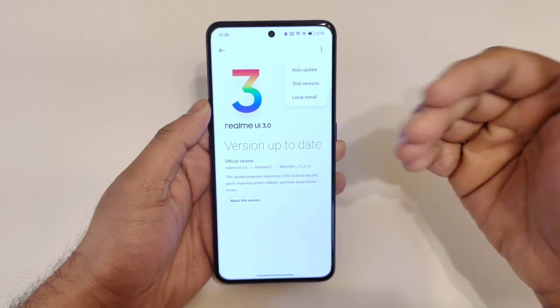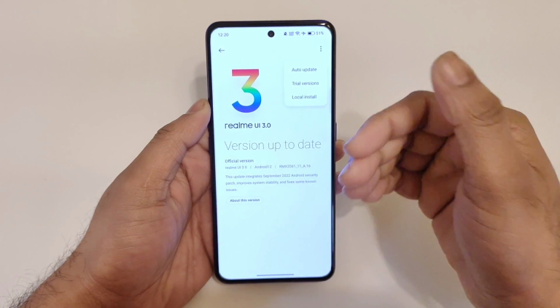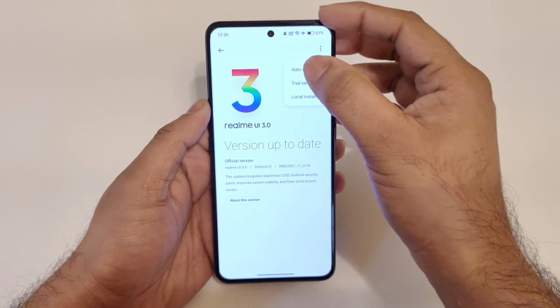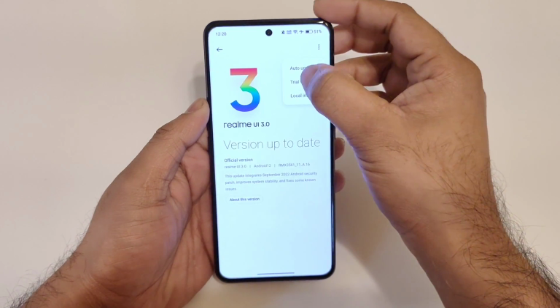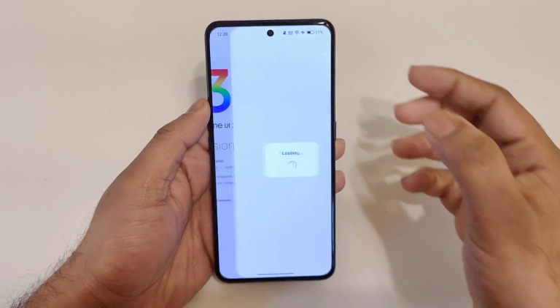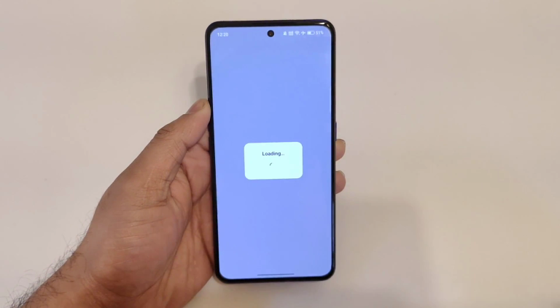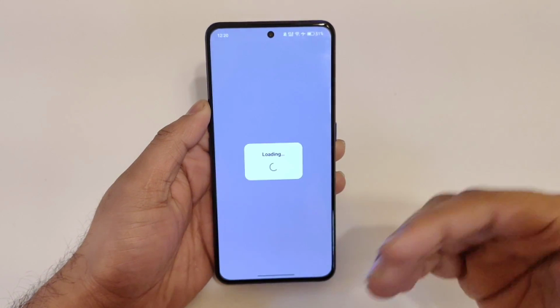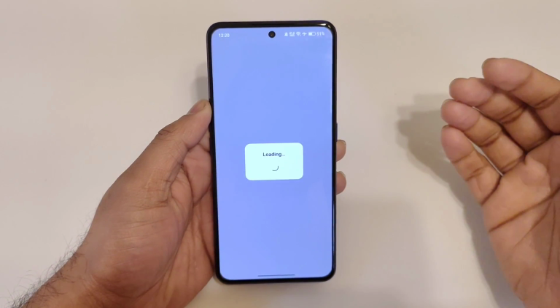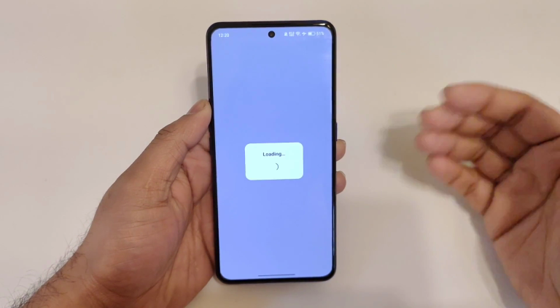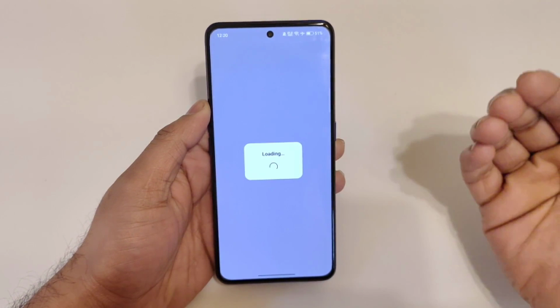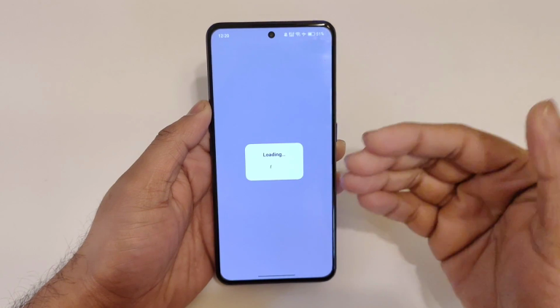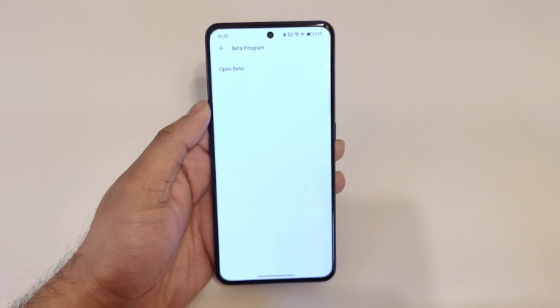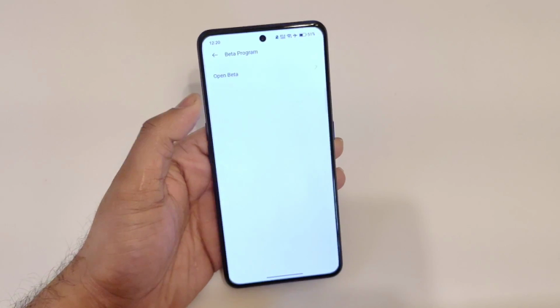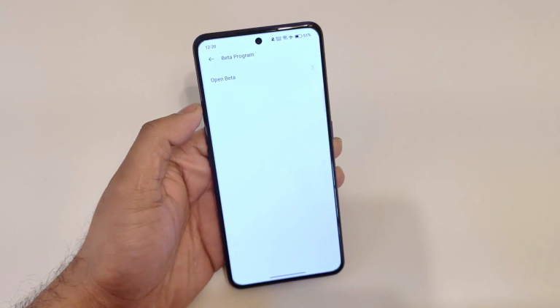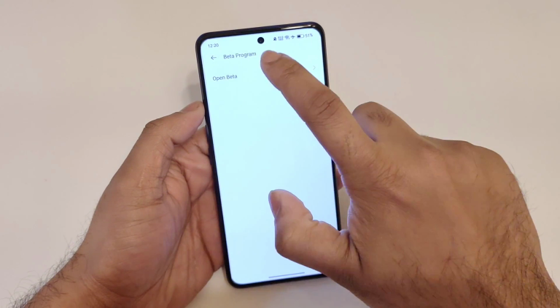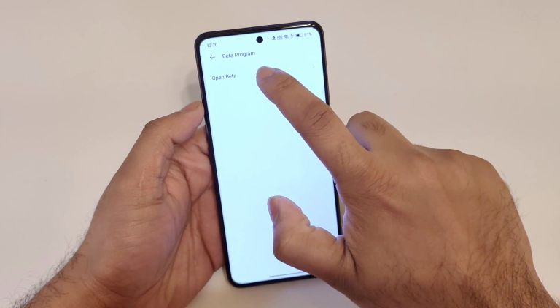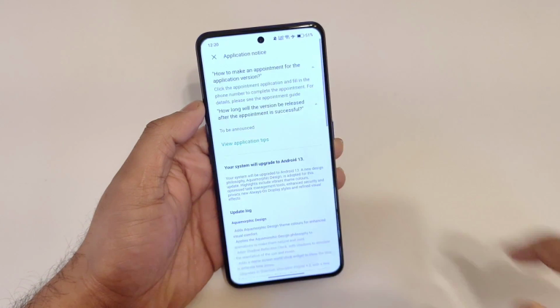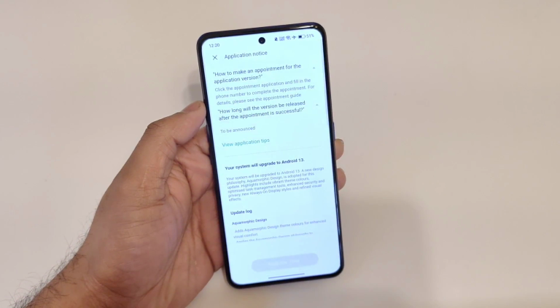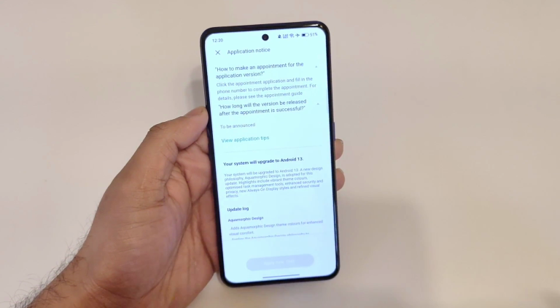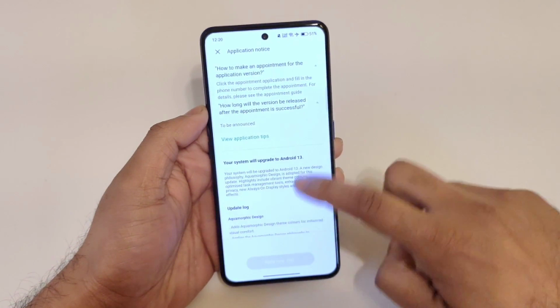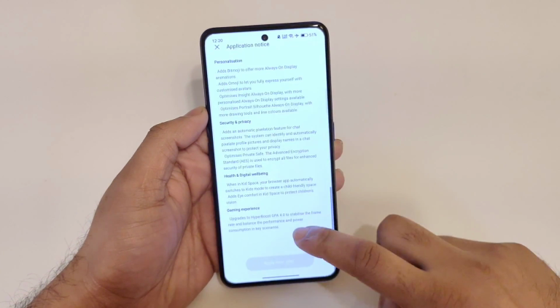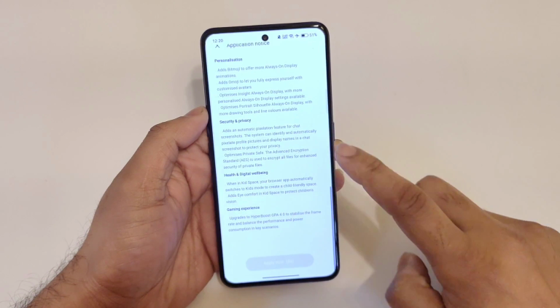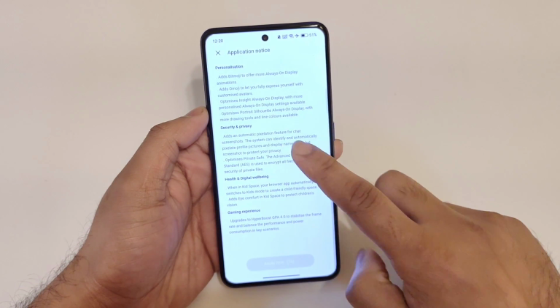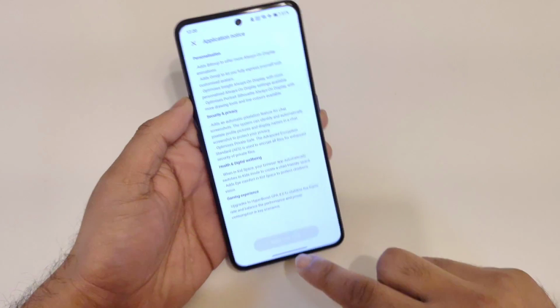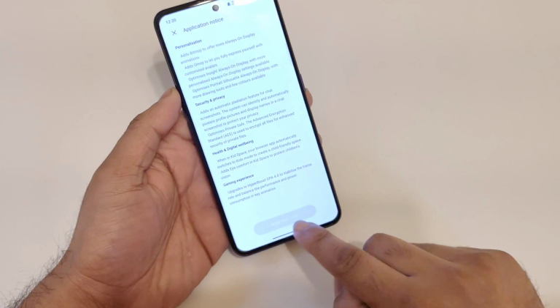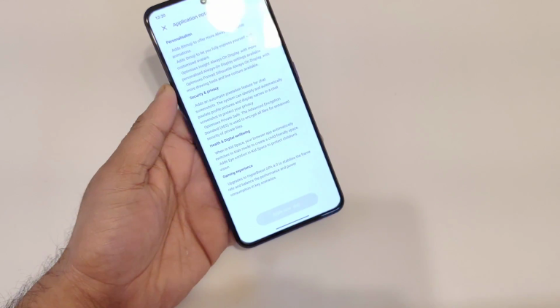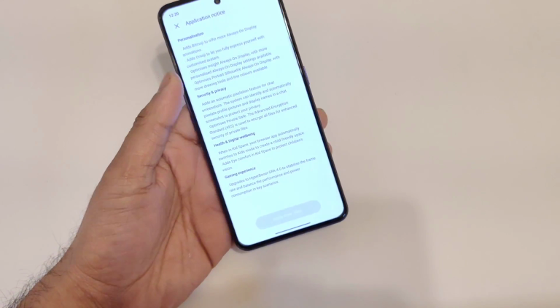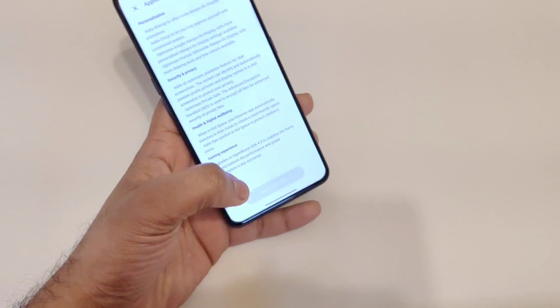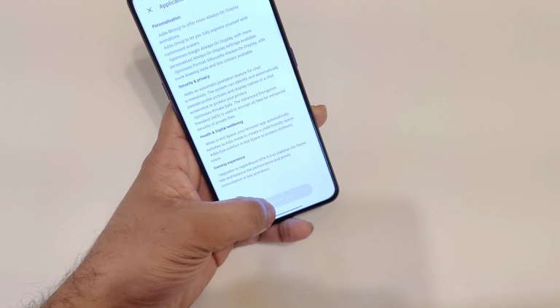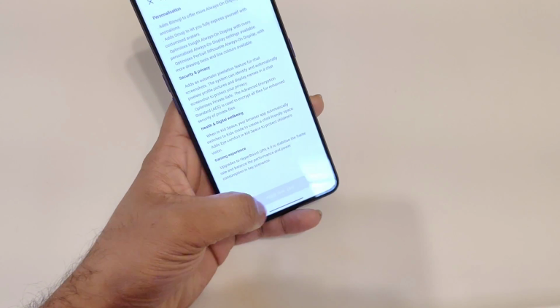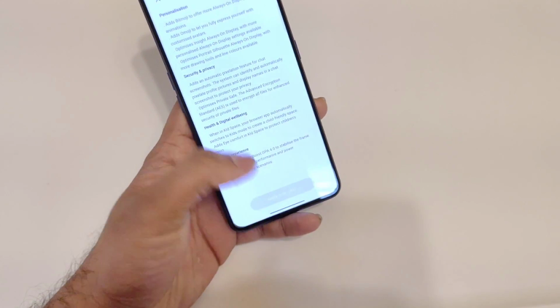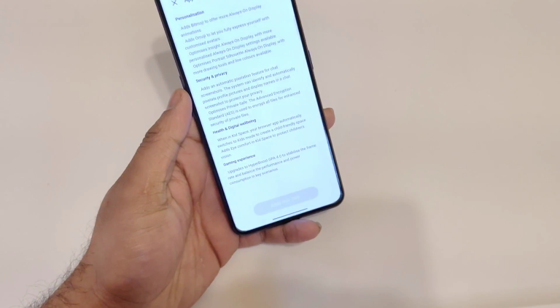This is how you need to register for the beta version of Android 13 — only then you will be able to get the update. Go to Open Beta, scroll down, wait about 8 to 10 seconds, and then click Apply Now.